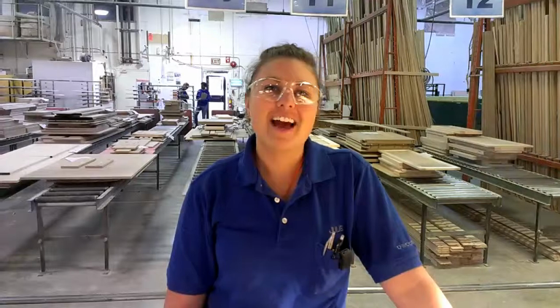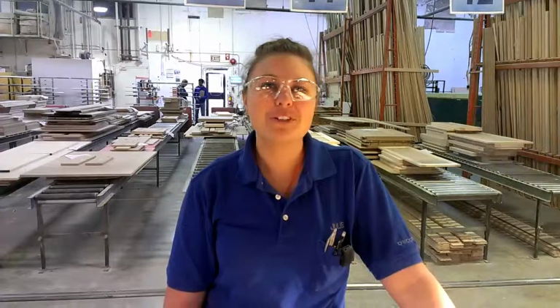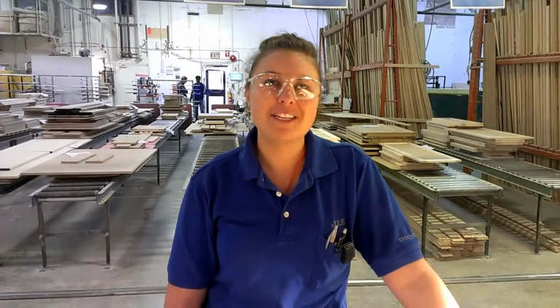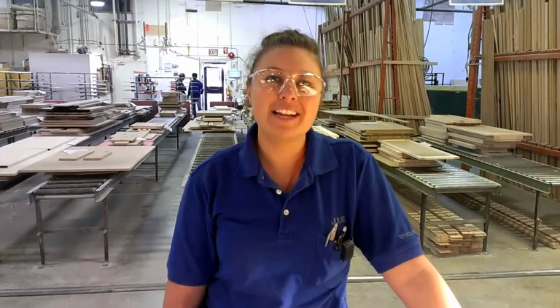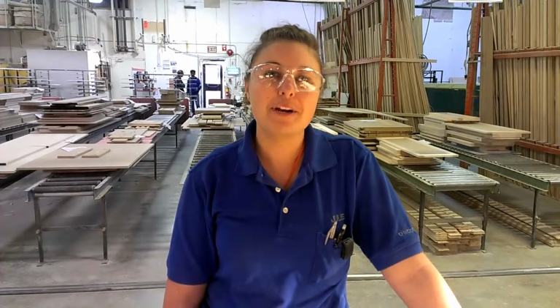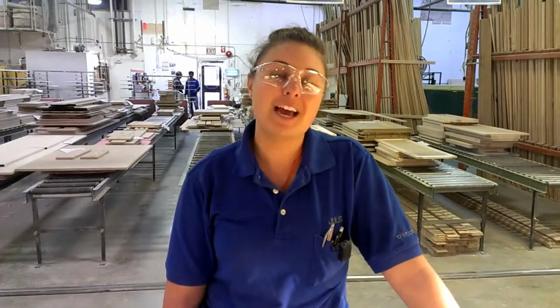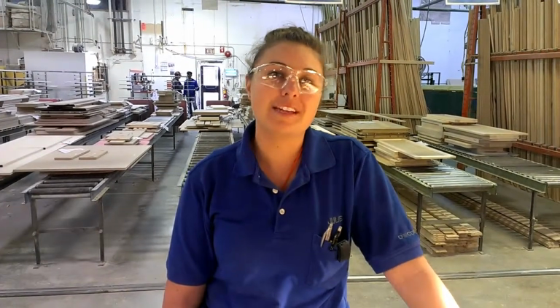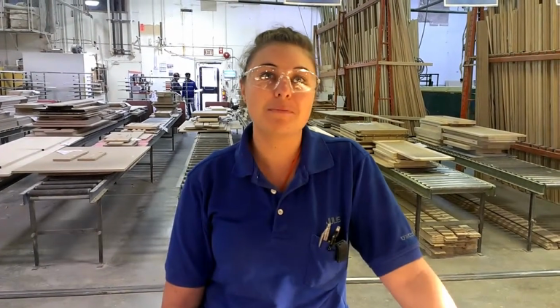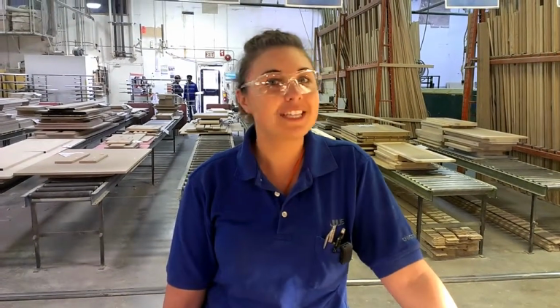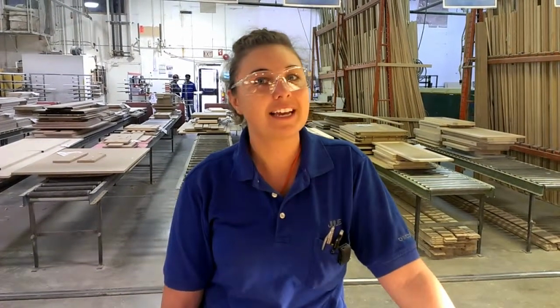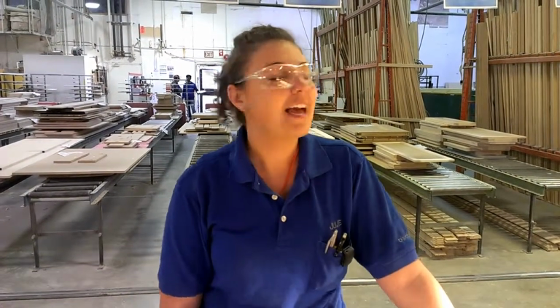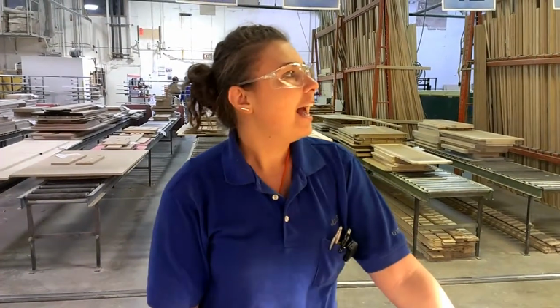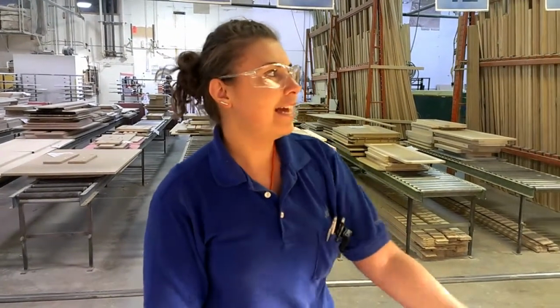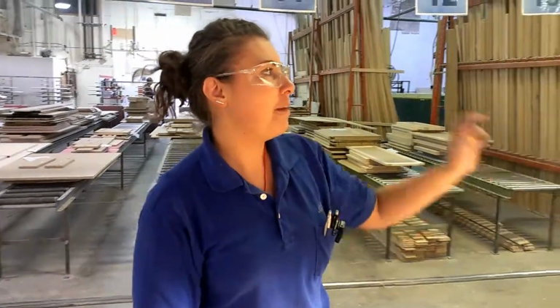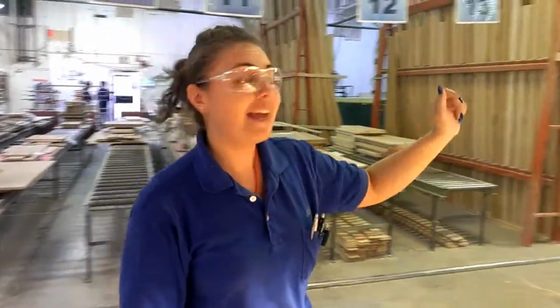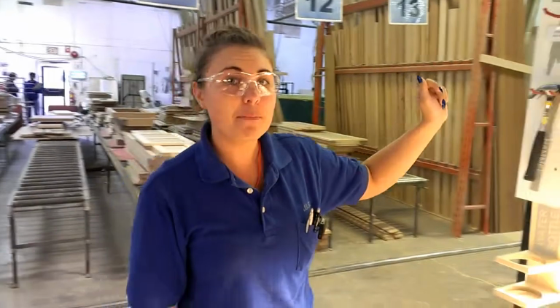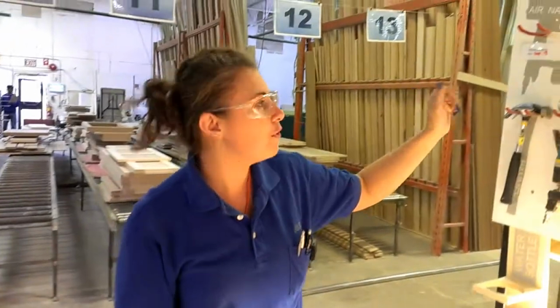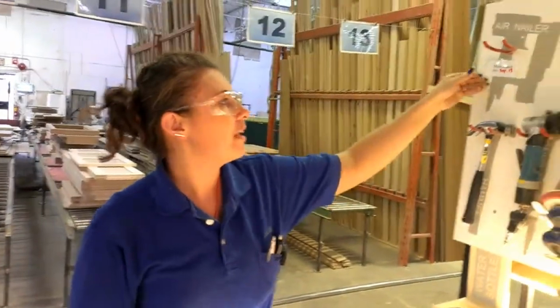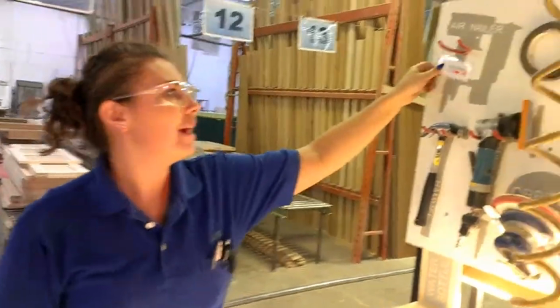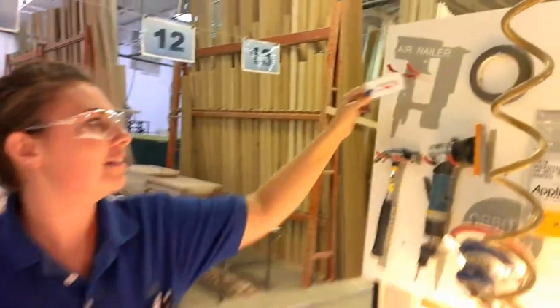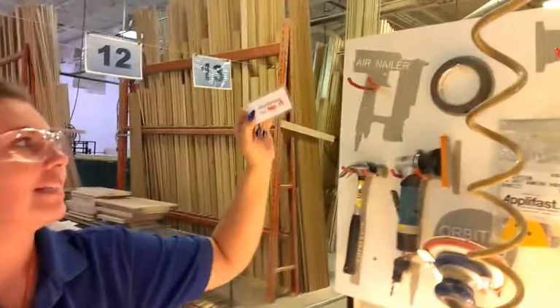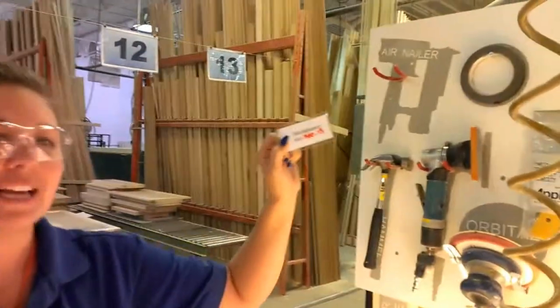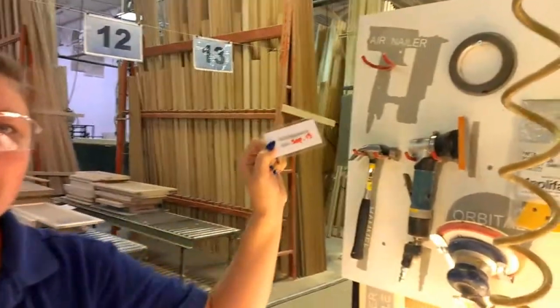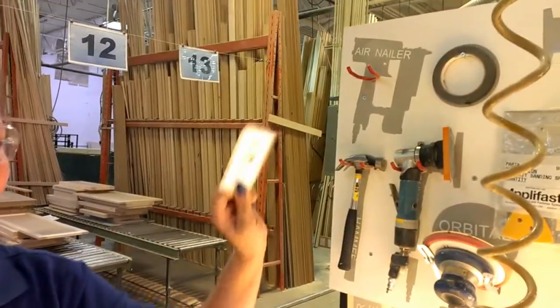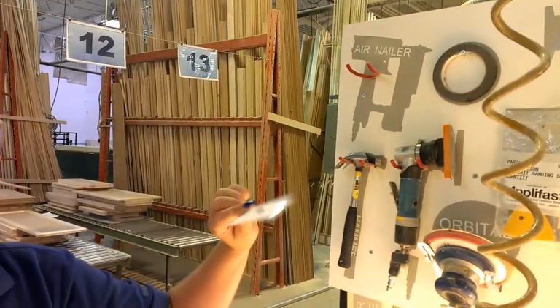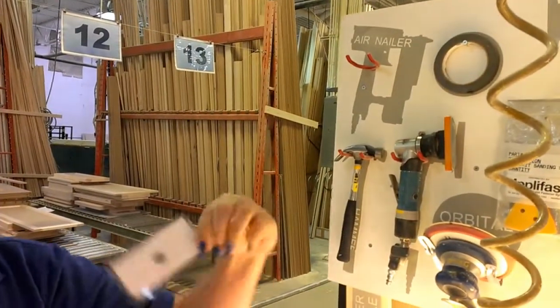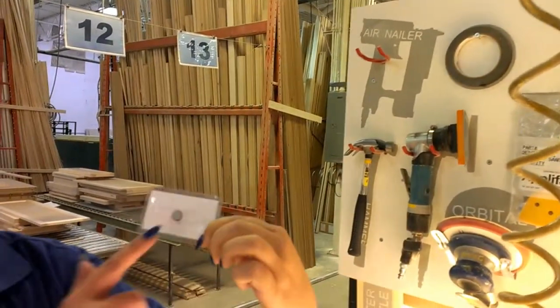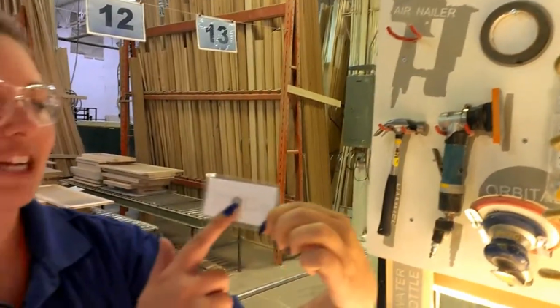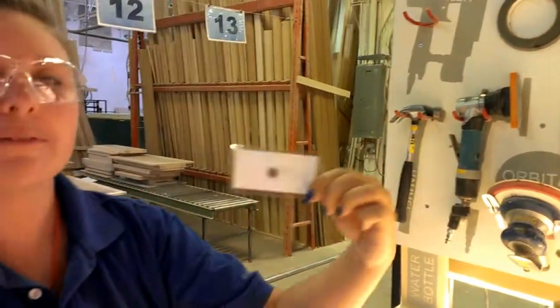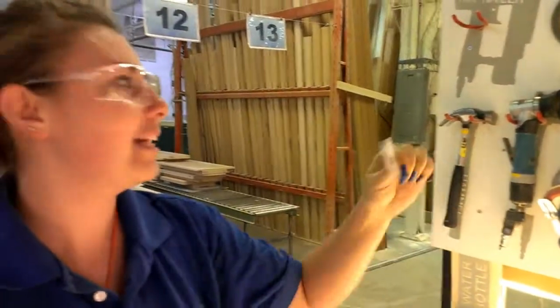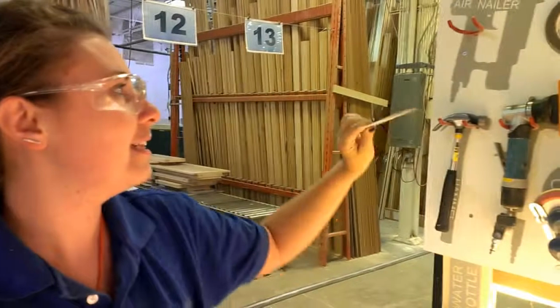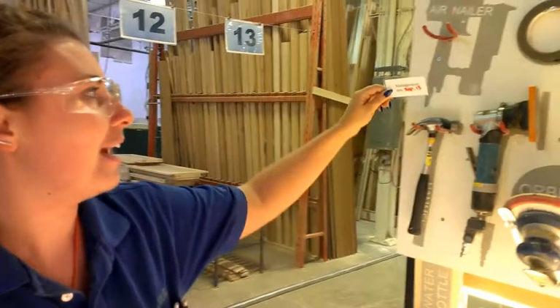I'm Julie from the sanding department and I'm doing my two-second lean. I improved my little tag, my notes, and we have attached a little magnet in the back.